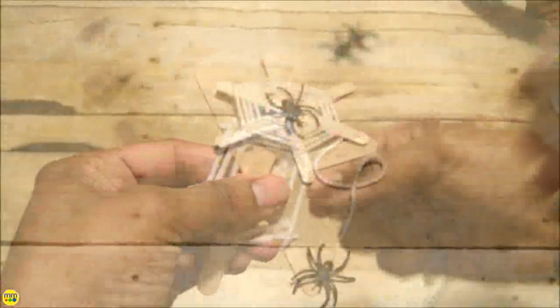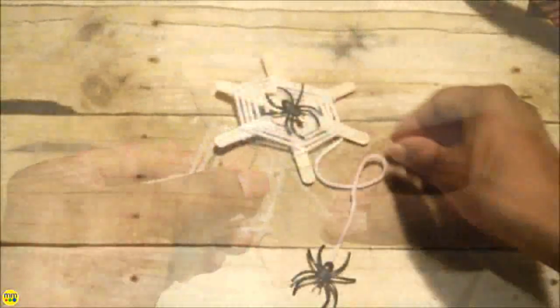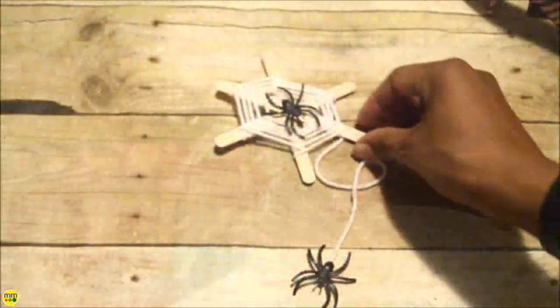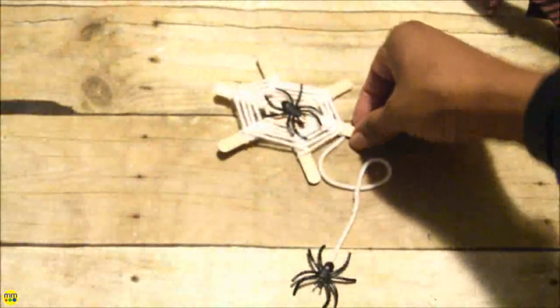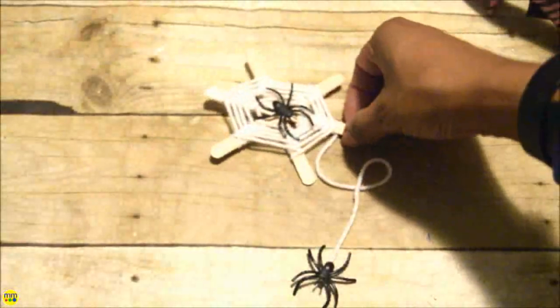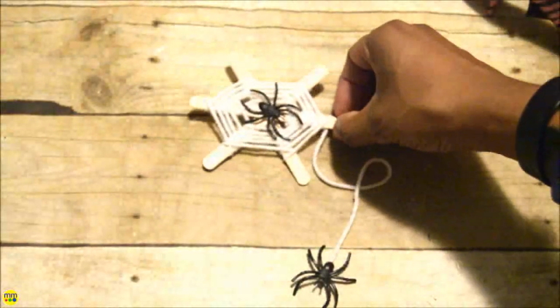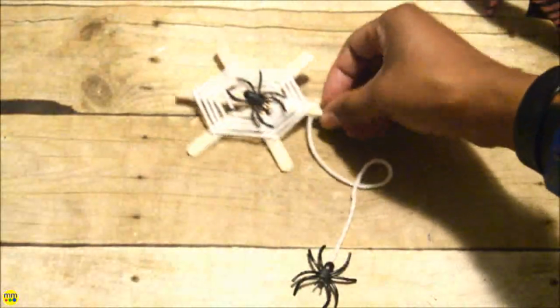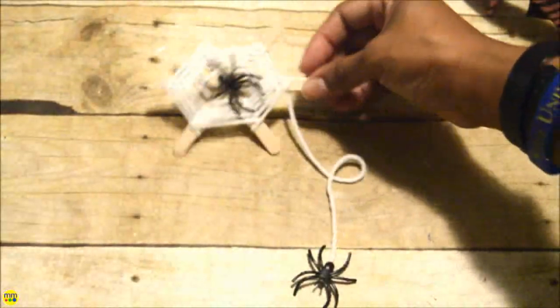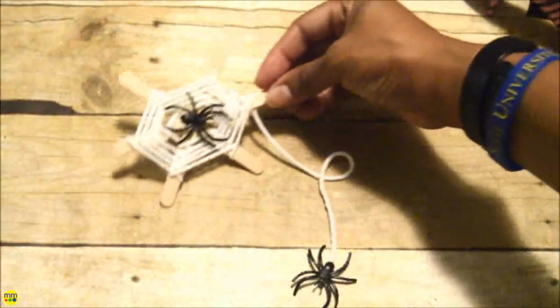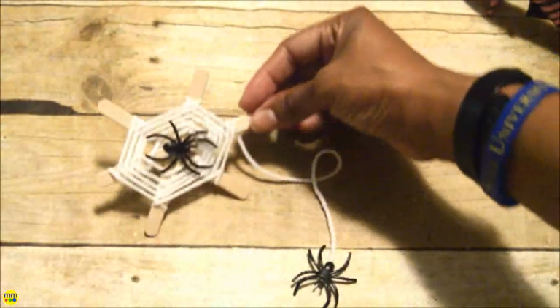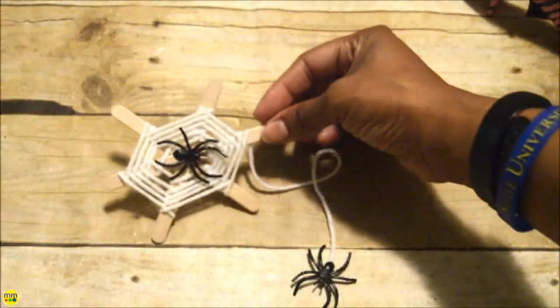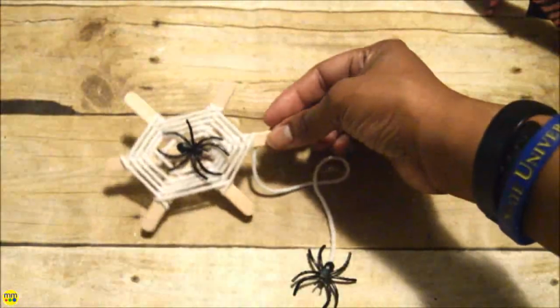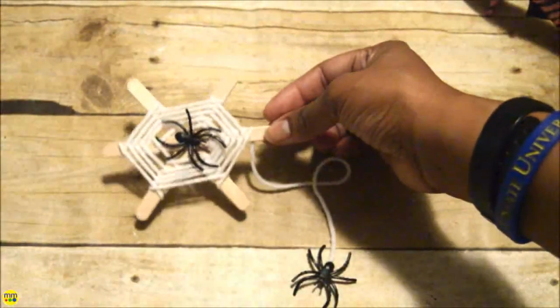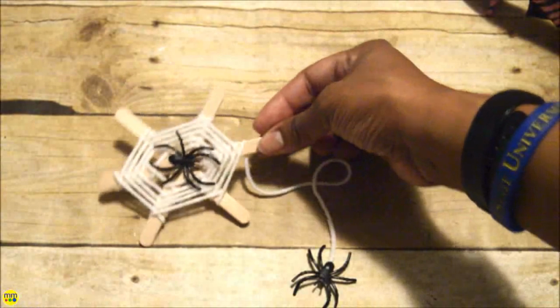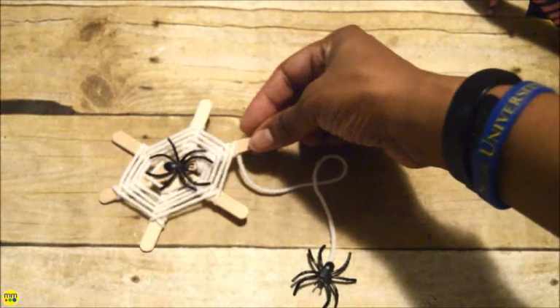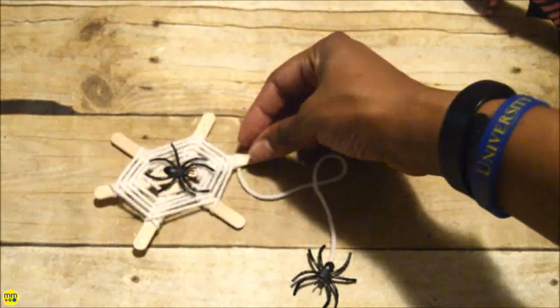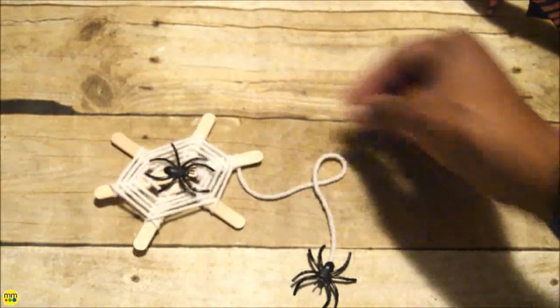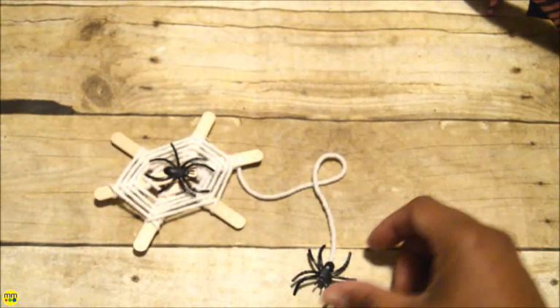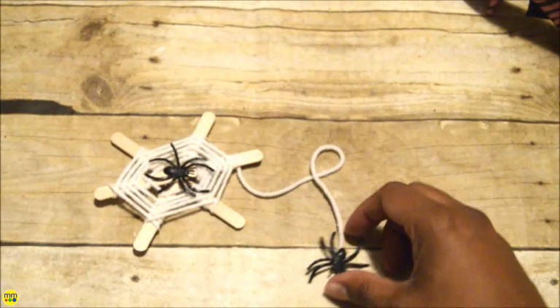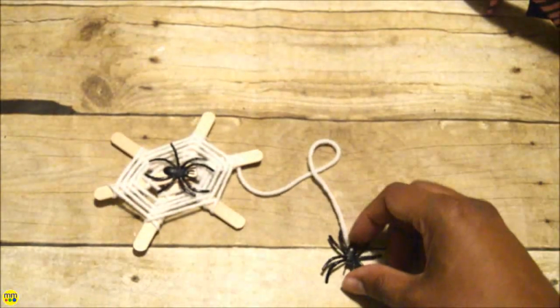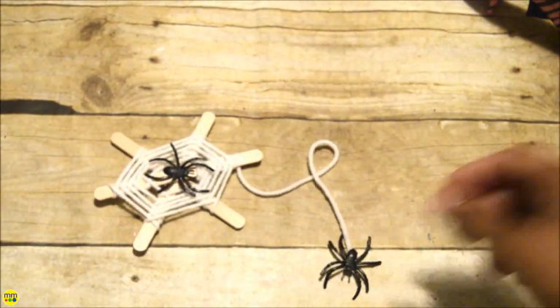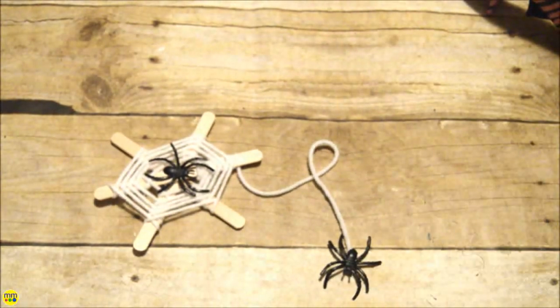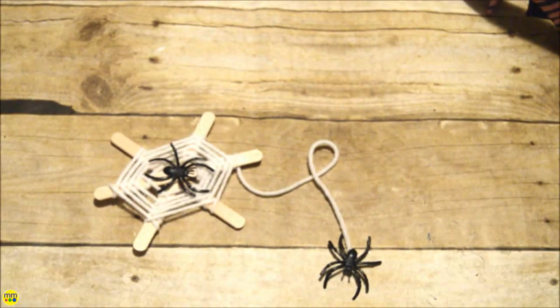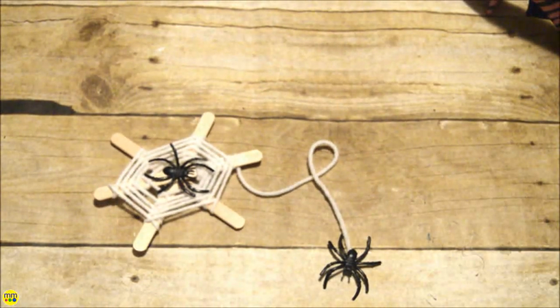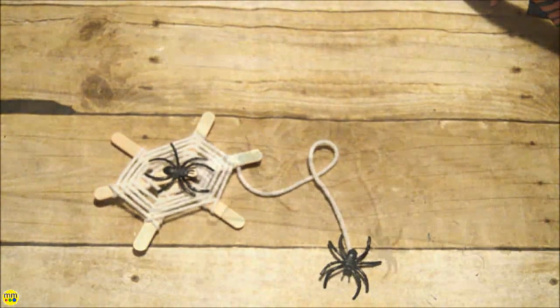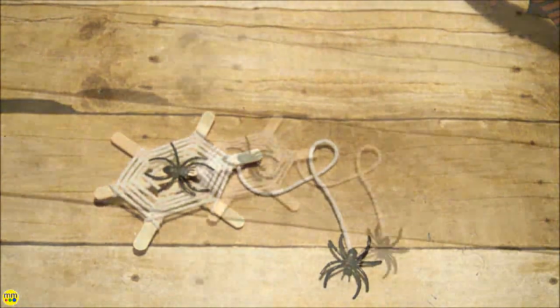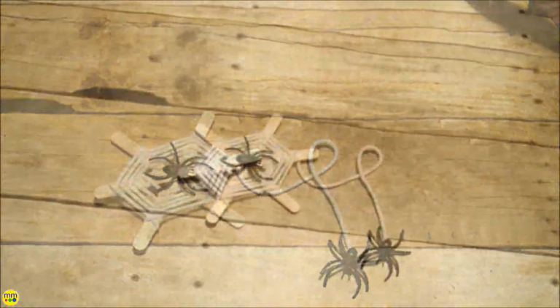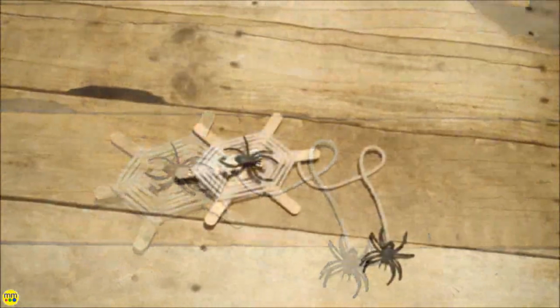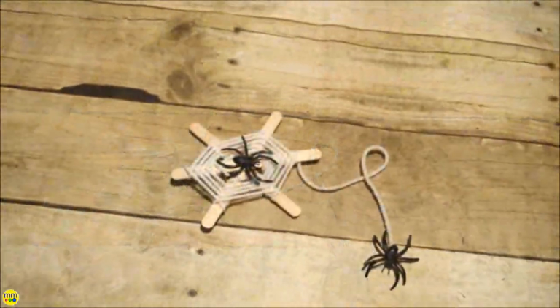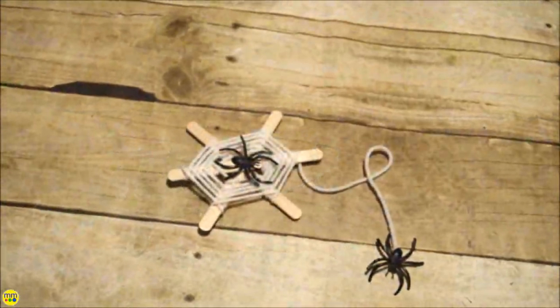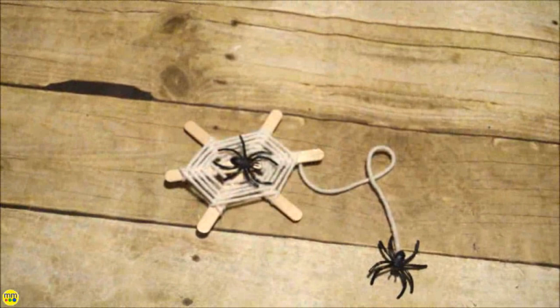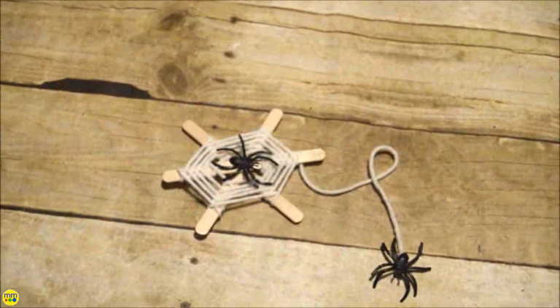When your web is full, place a small bead of glue to secure the end. Leave the remaining yarn for a dangling web. Now add some plastic spiders.